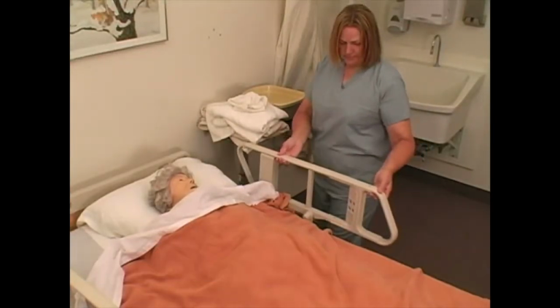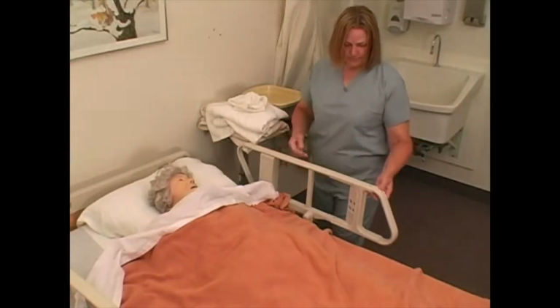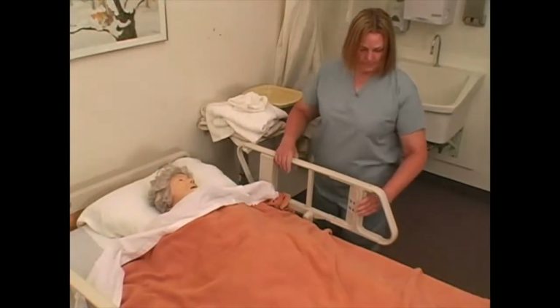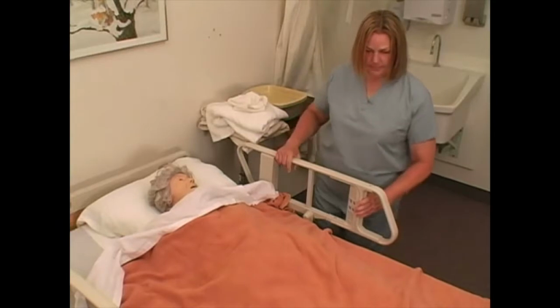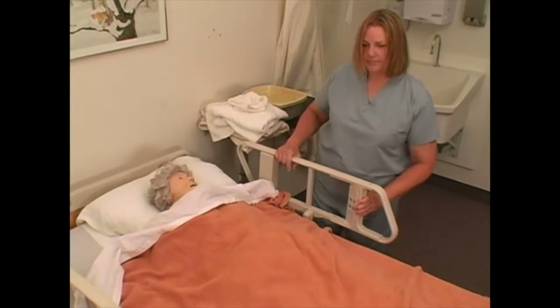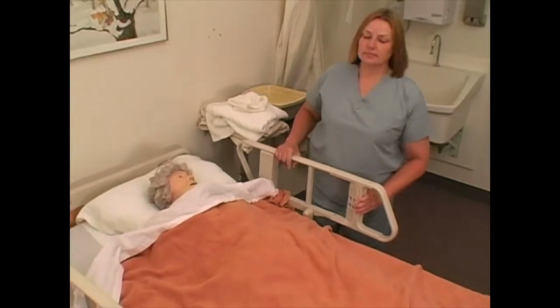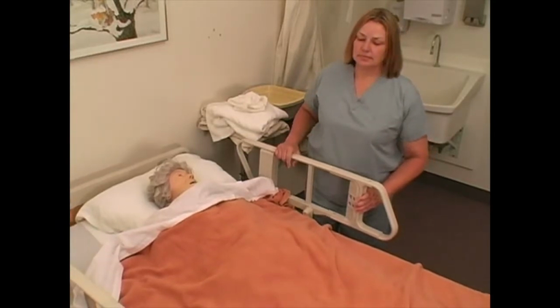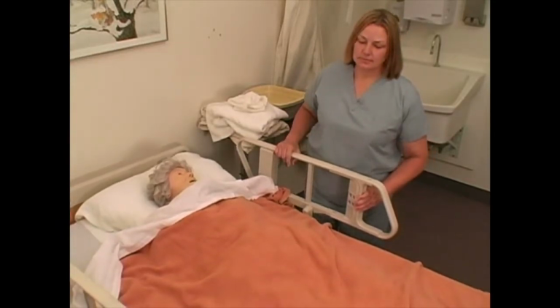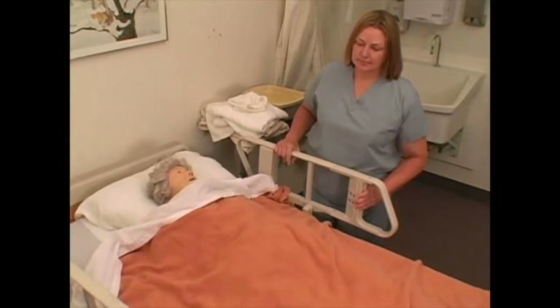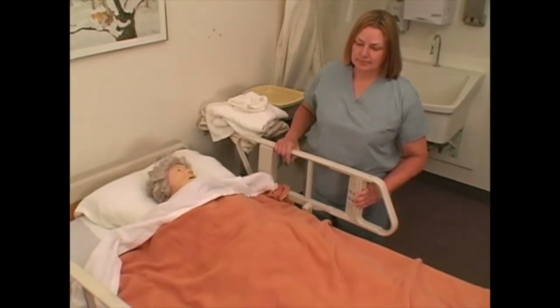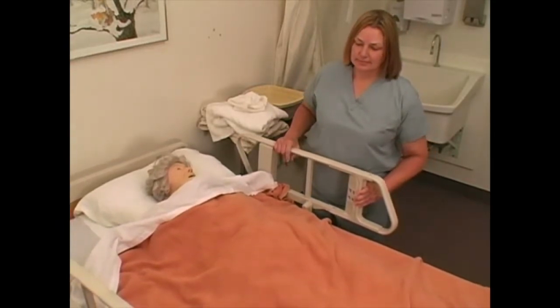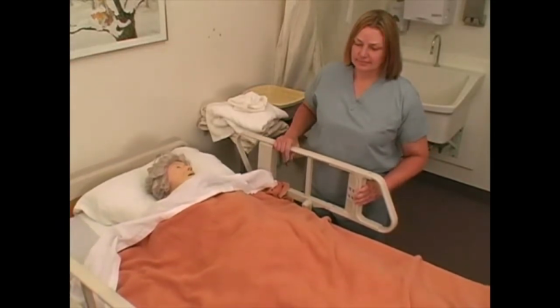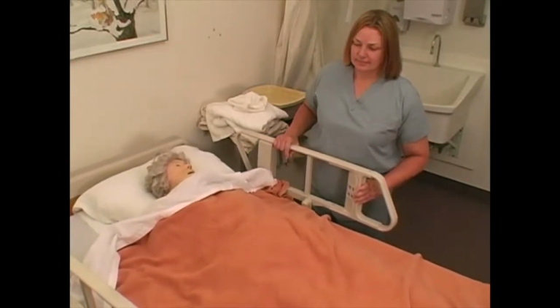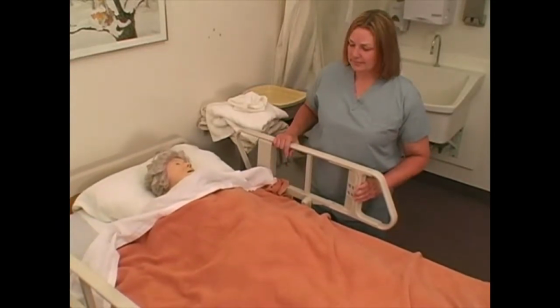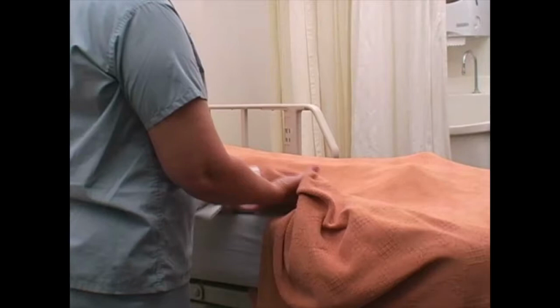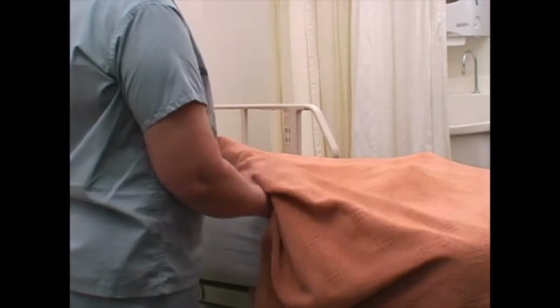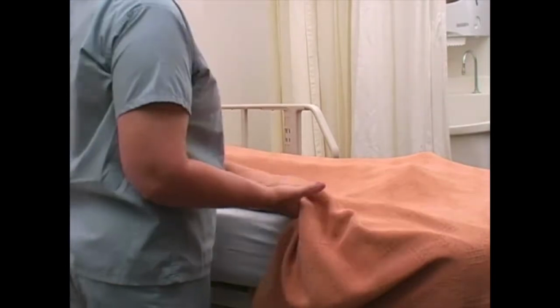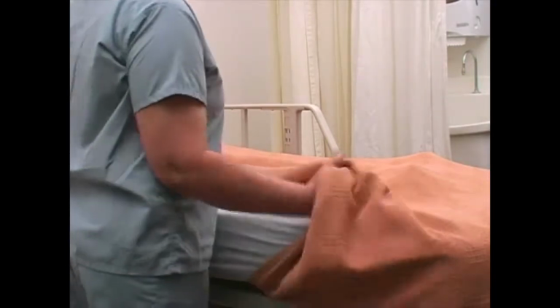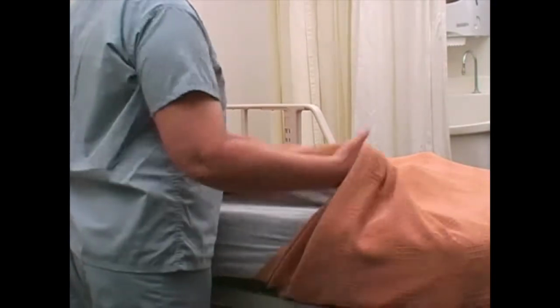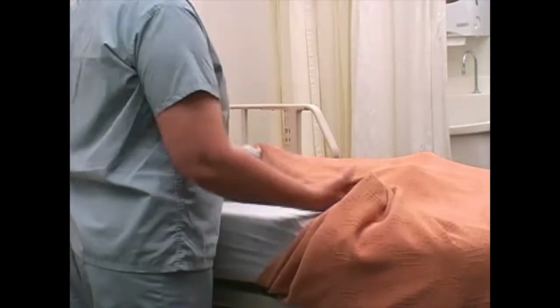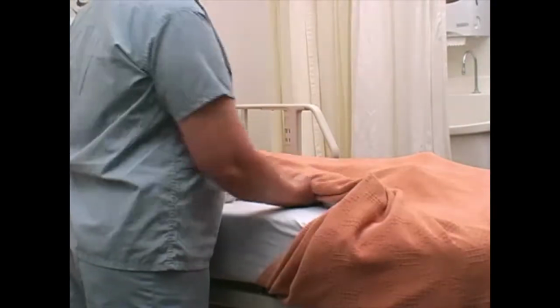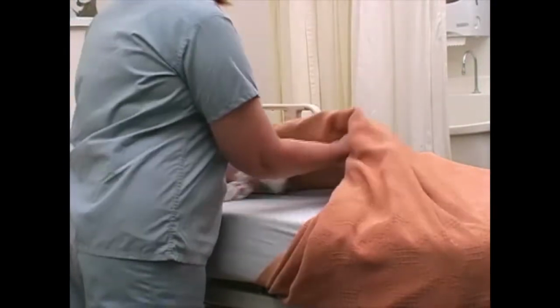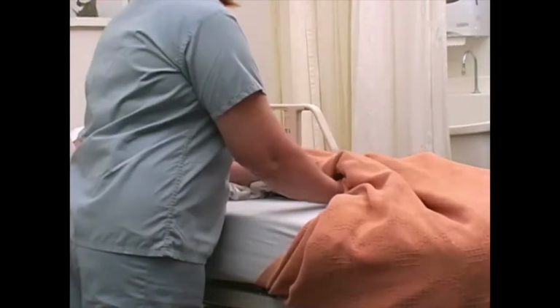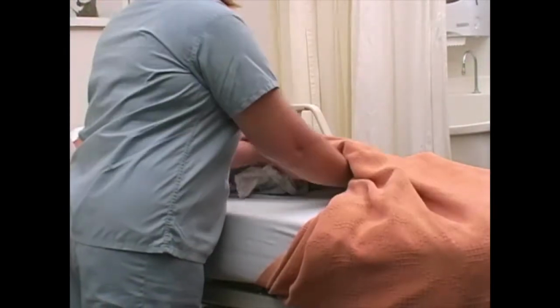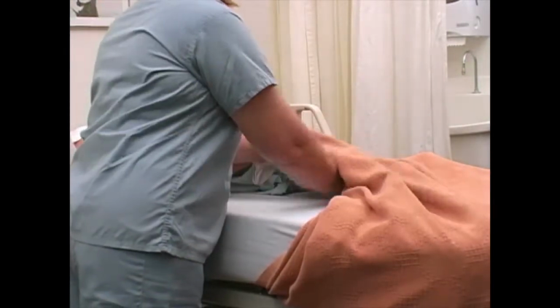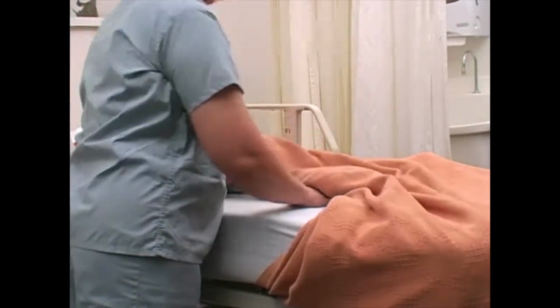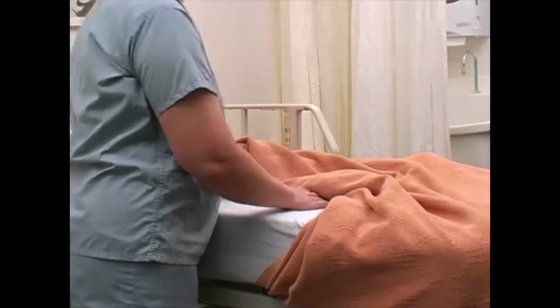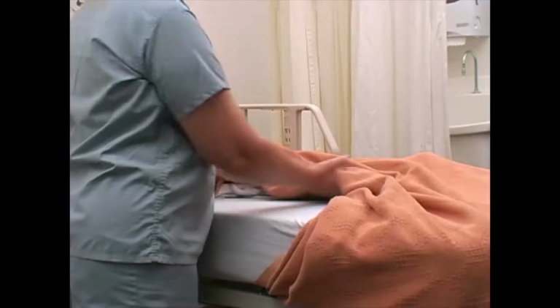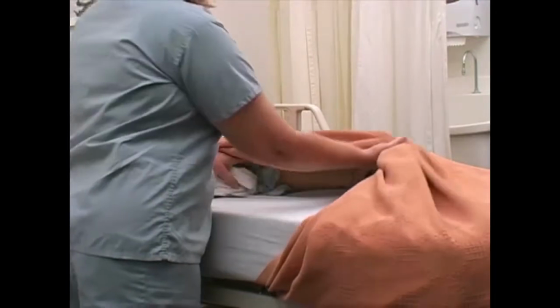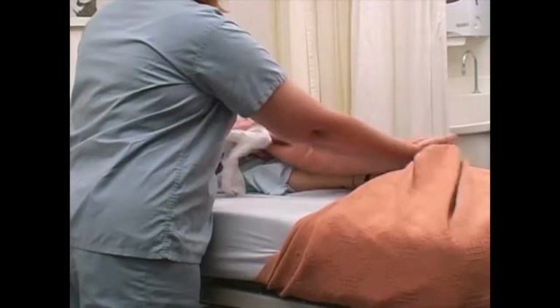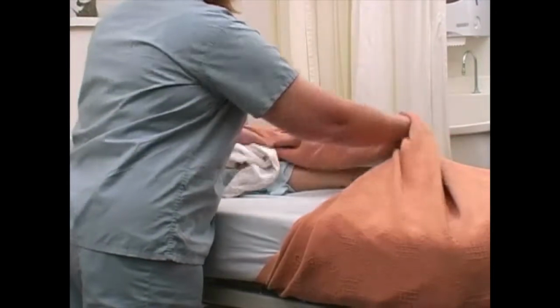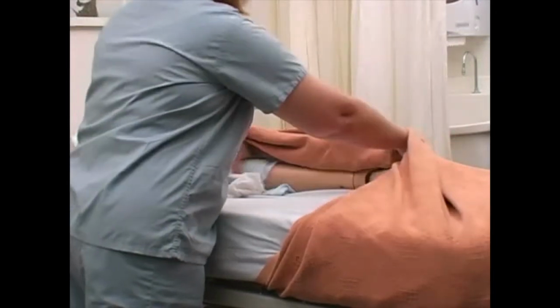Raise bed to a level for best body mechanics. If used, lower the side rail on the side you're working on. Have the person lying supine in bed. Expose only the leg used for placement of the stocking.